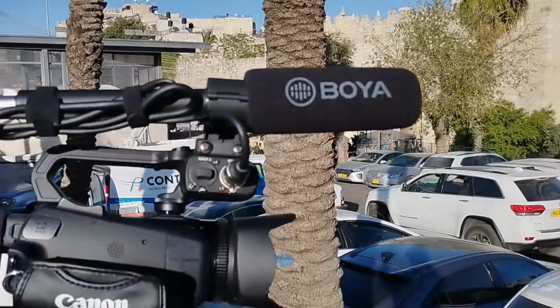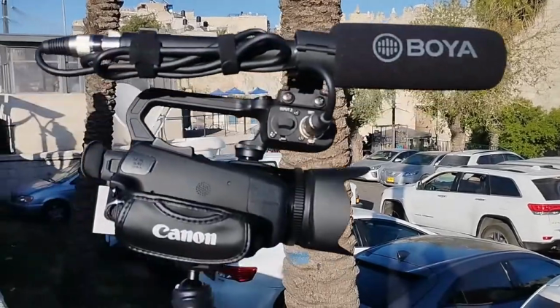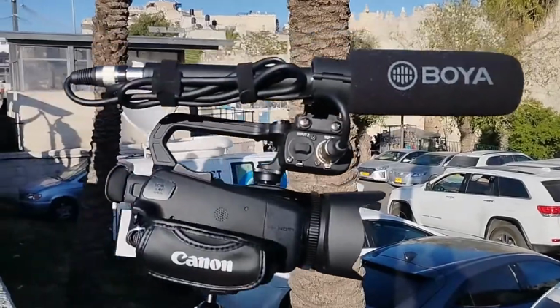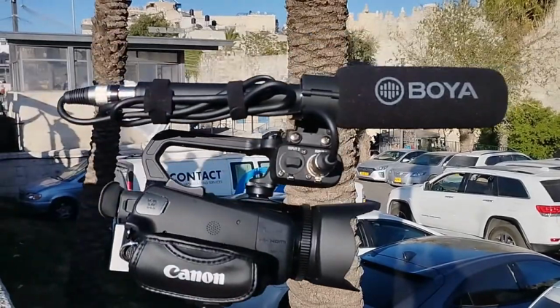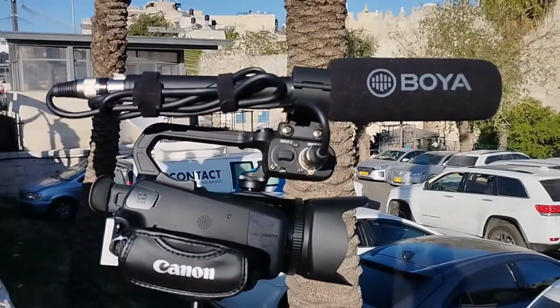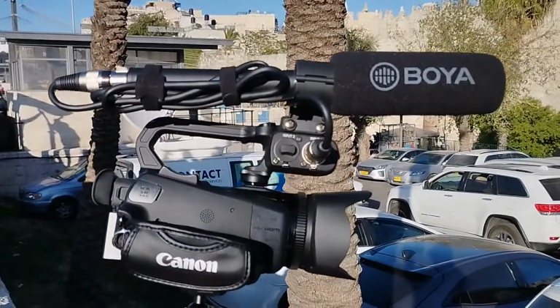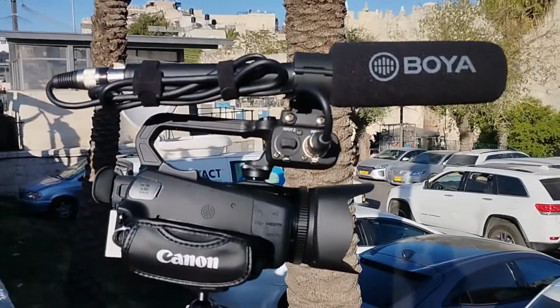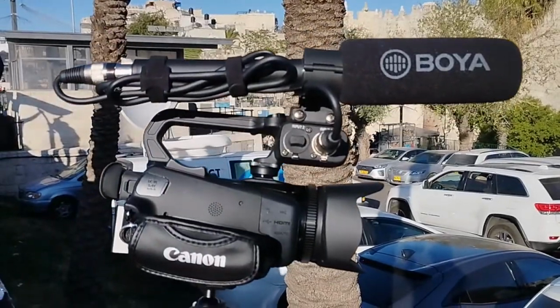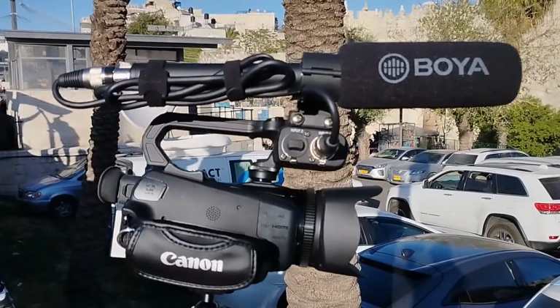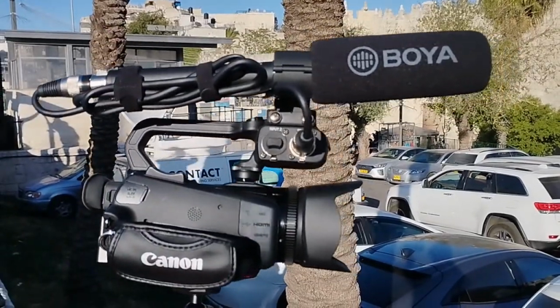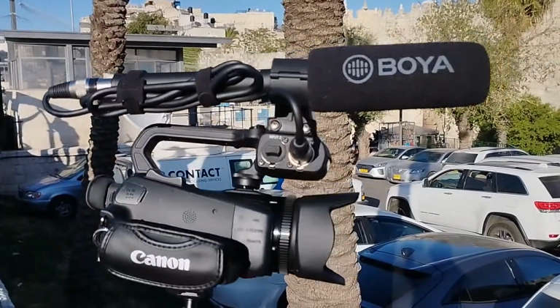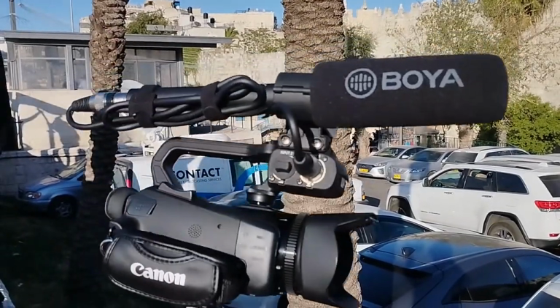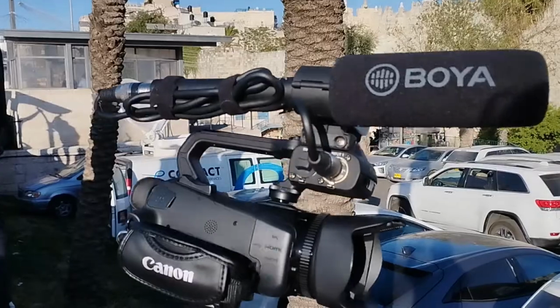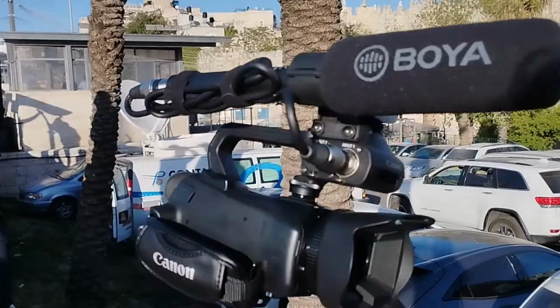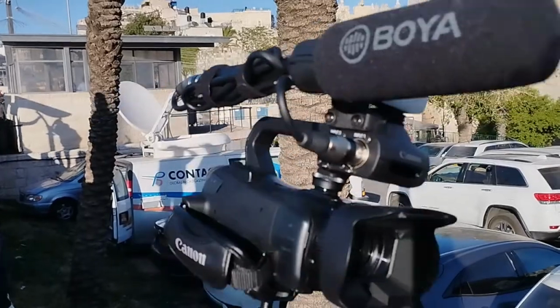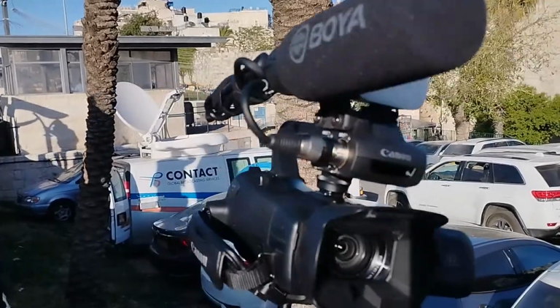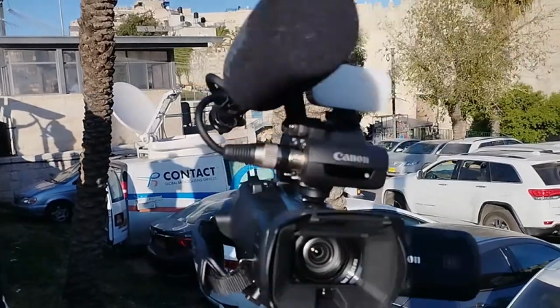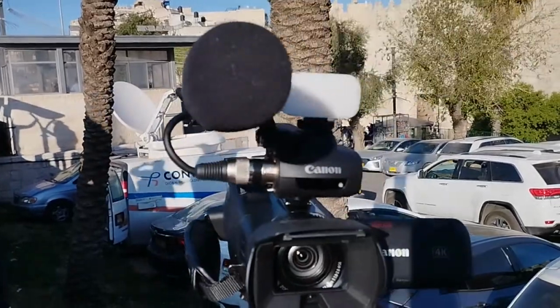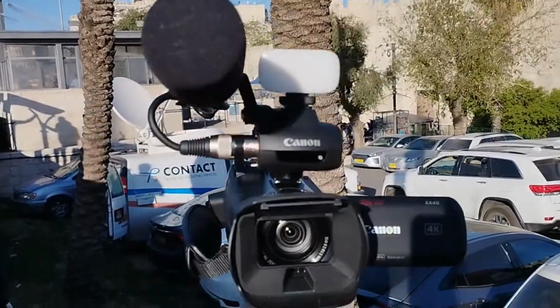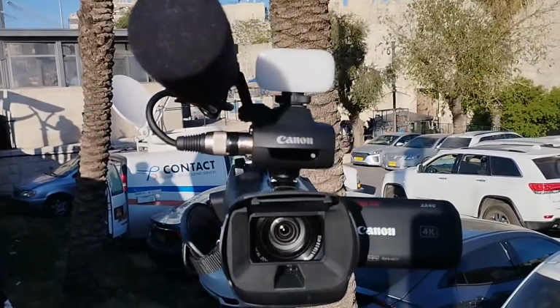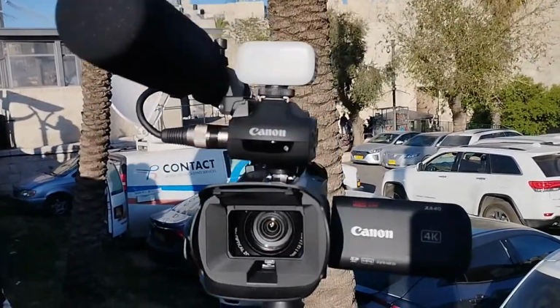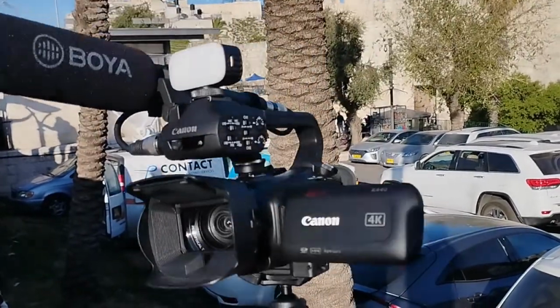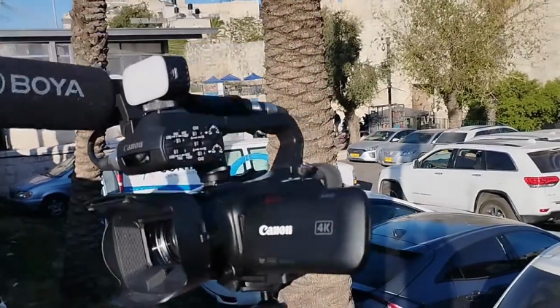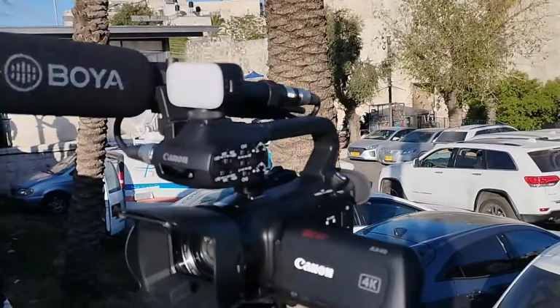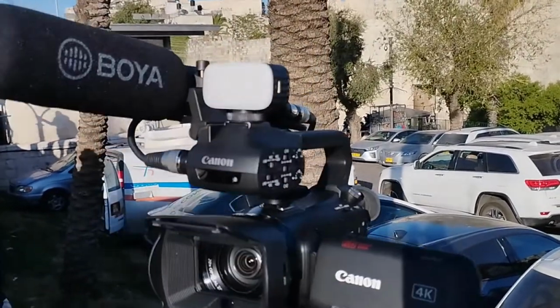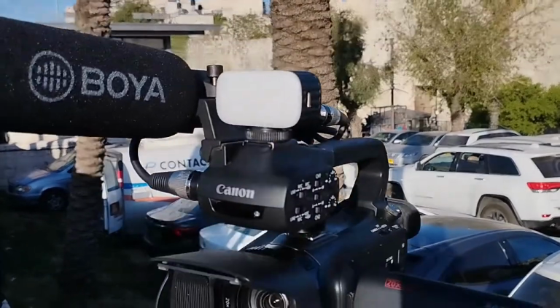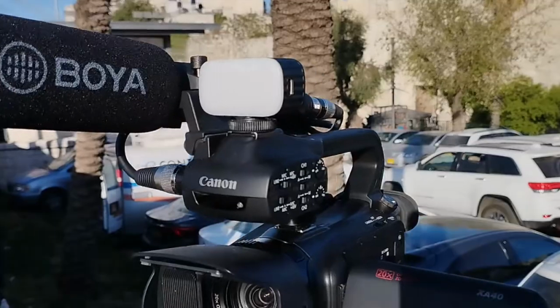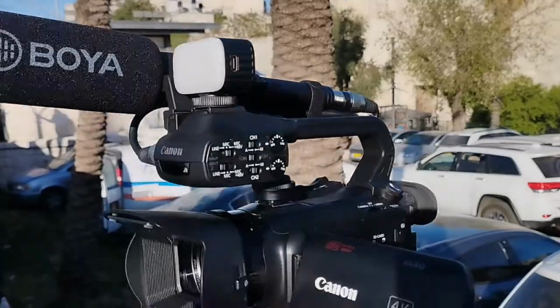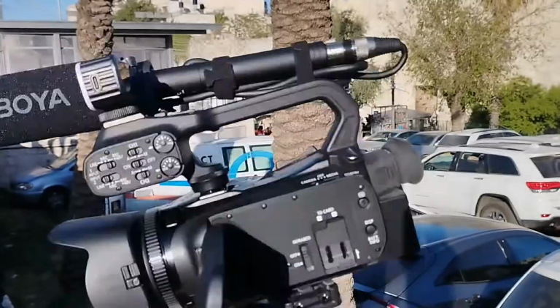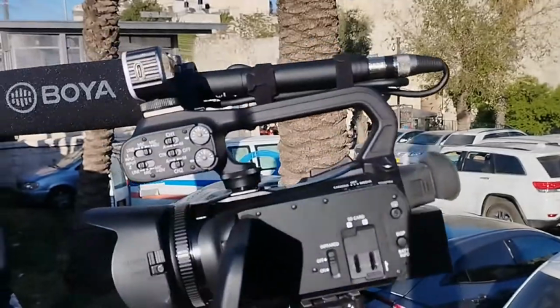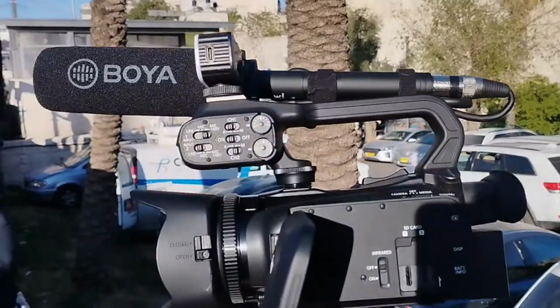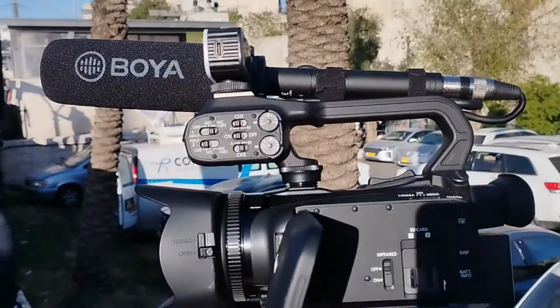Anyway, here's what I brought along for the ride. I have my Canon XA40 with my Boya shotgun mount on top. It's a bit too big. There's a little light — just when I need it, when it gets dark. And I have my XLR audio.